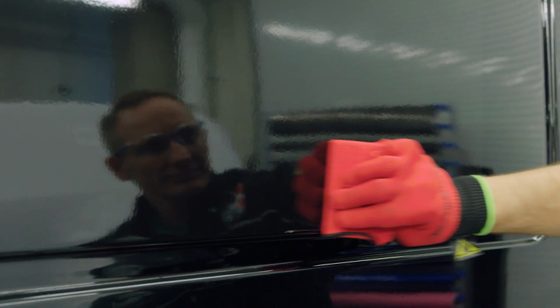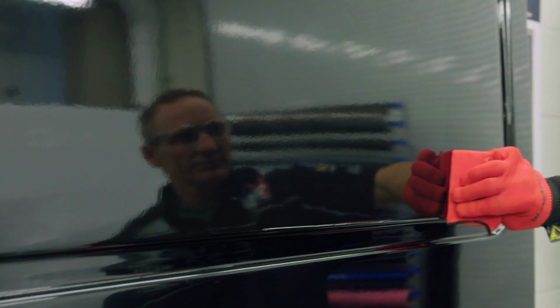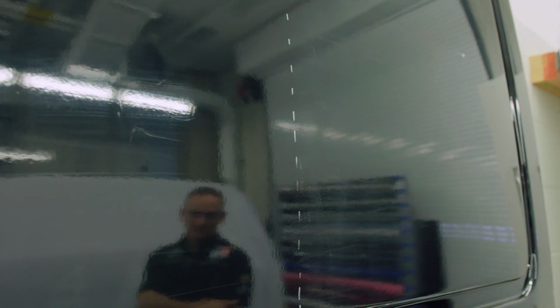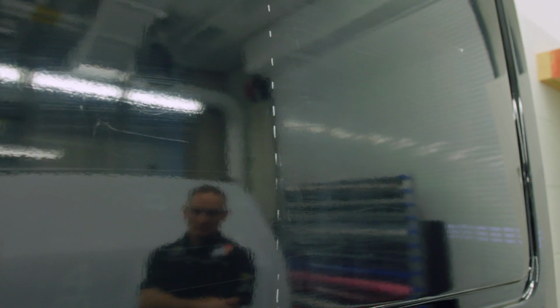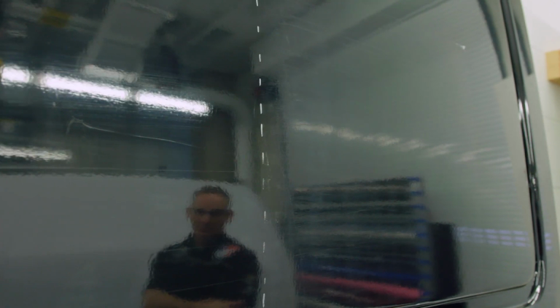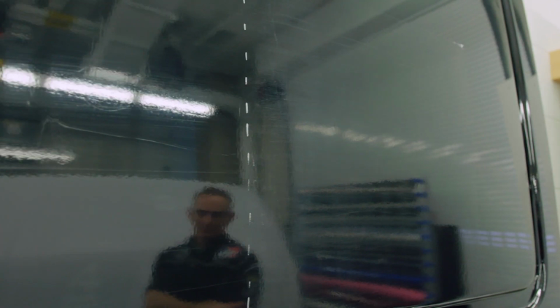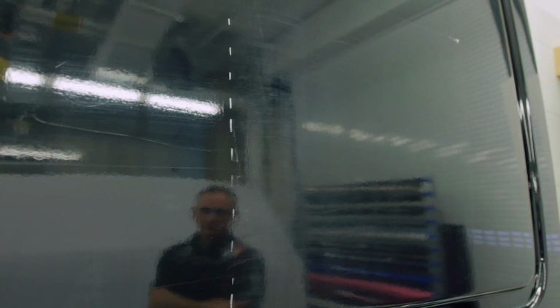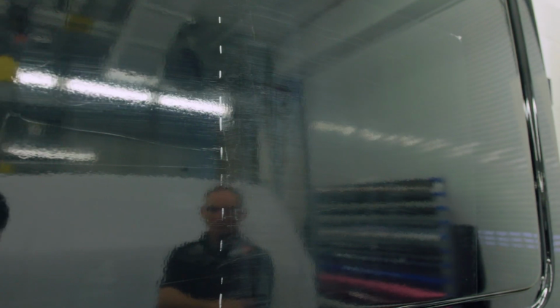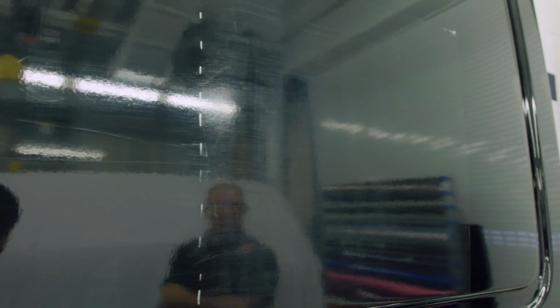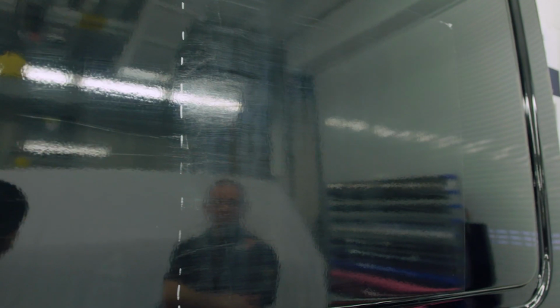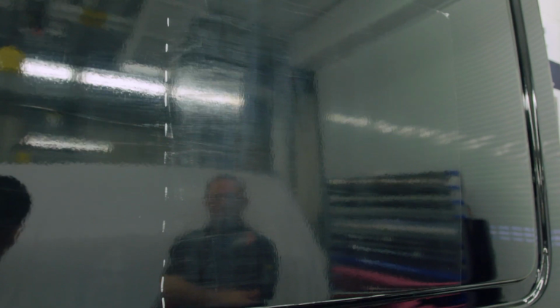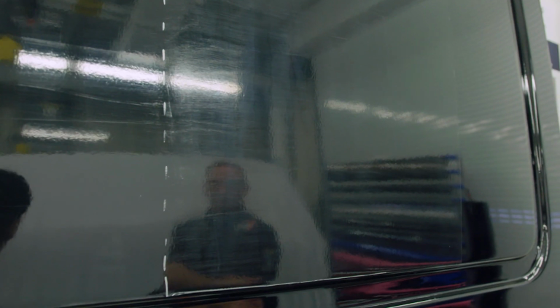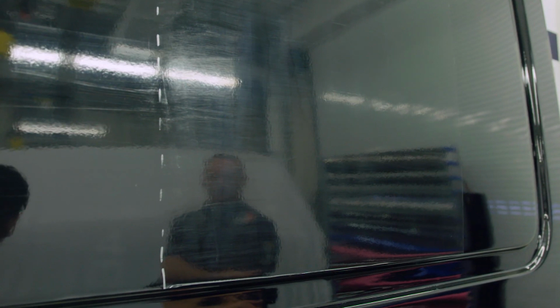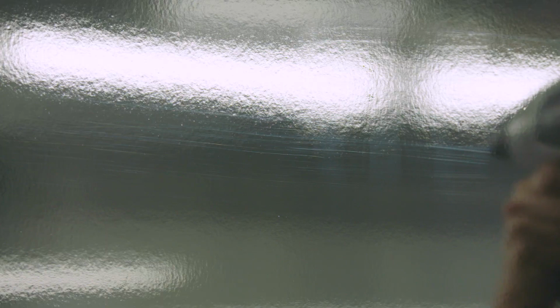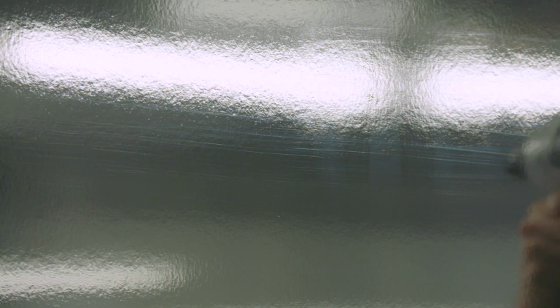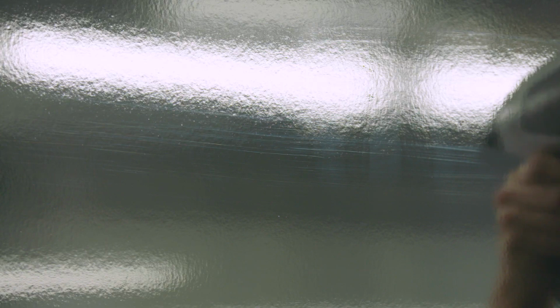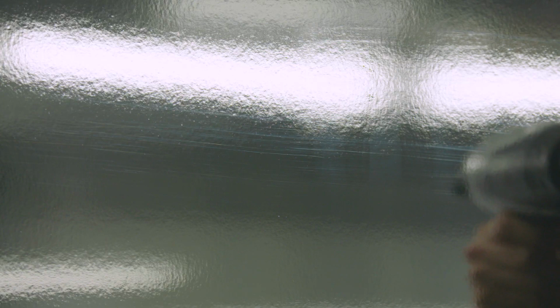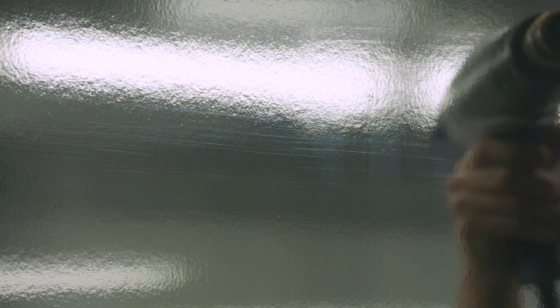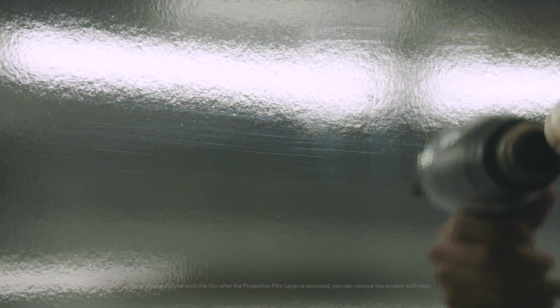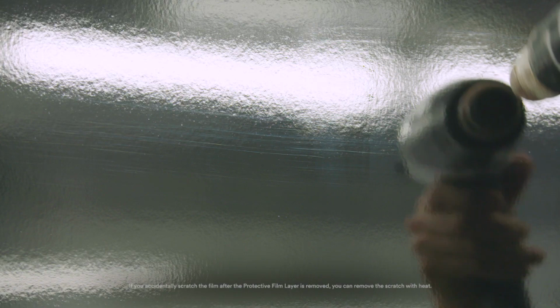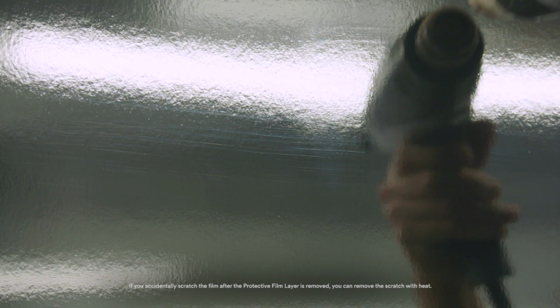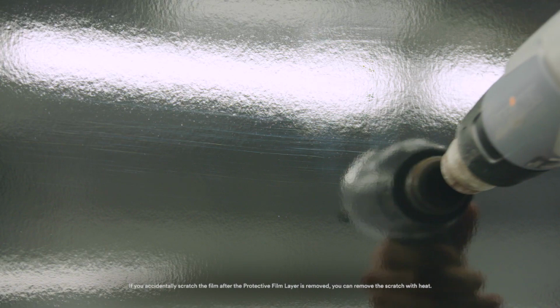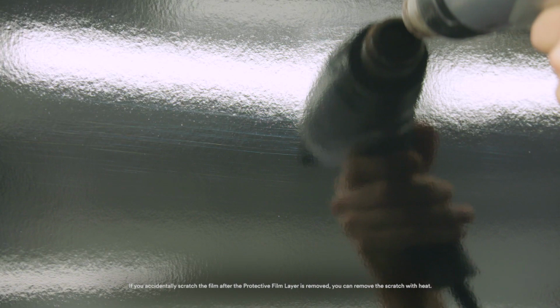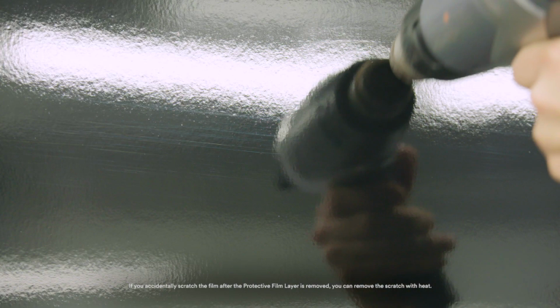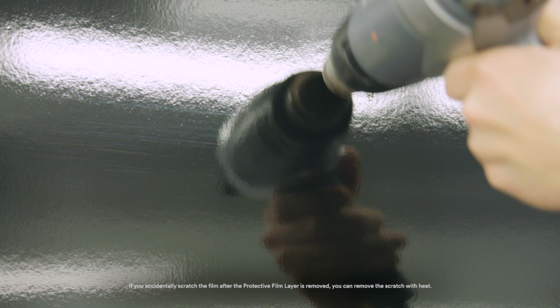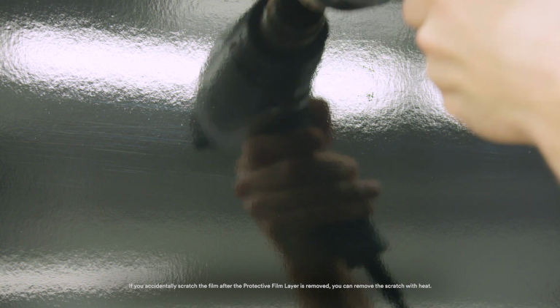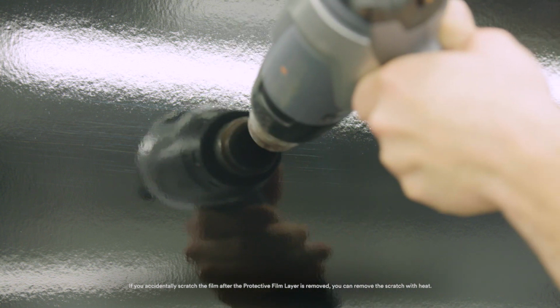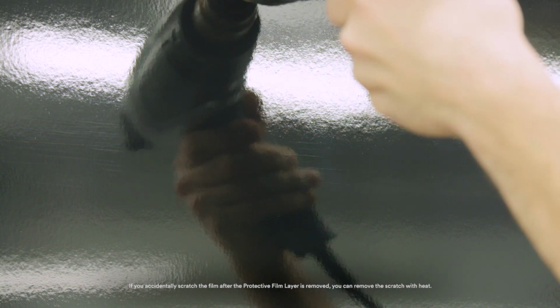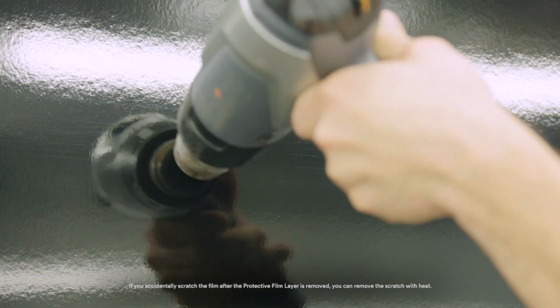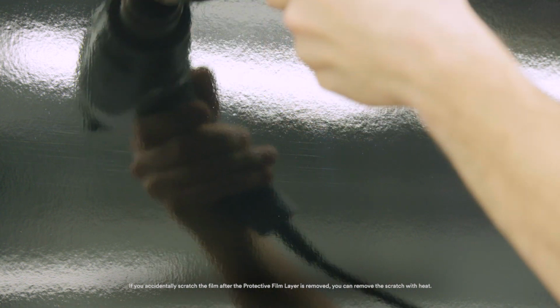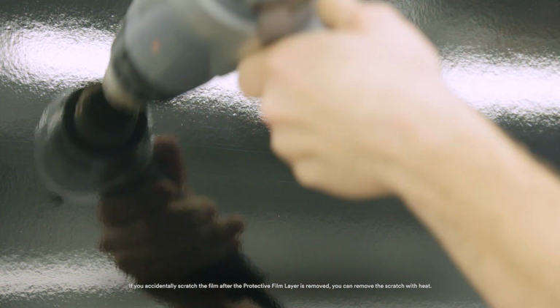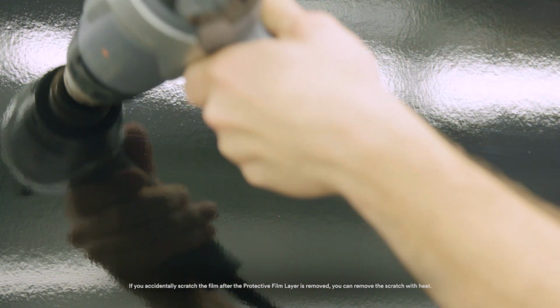The last benefit to using a heat gun over a torch is the ability to heal scratches. Notice how this squeegee leaves faint scratches in the material. After warming the film gently with a heat gun, the scratches disappear from the surface, leaving behind a higher quality finish.